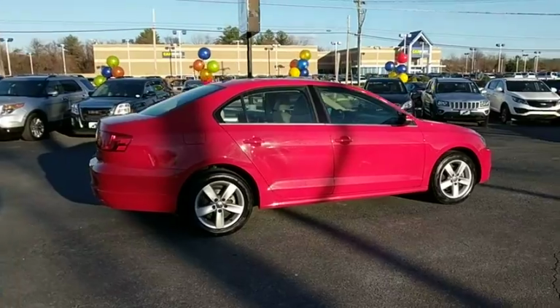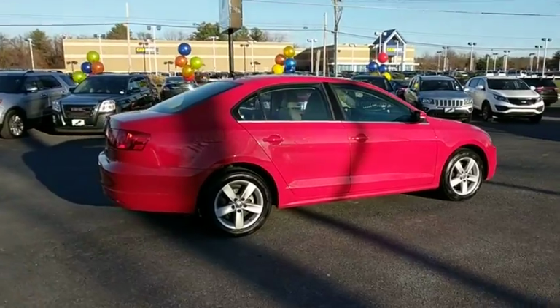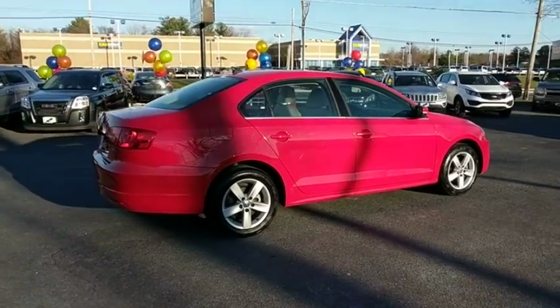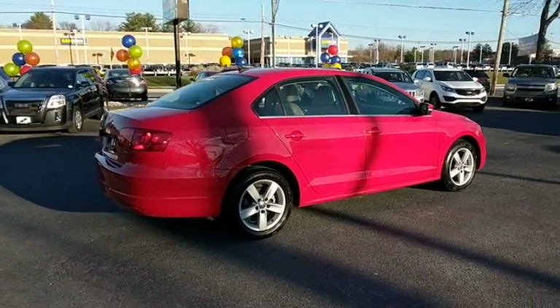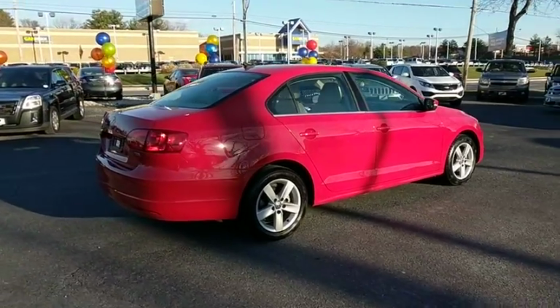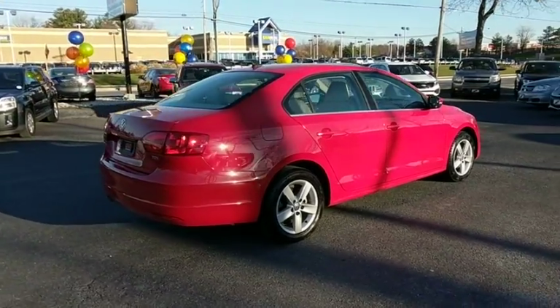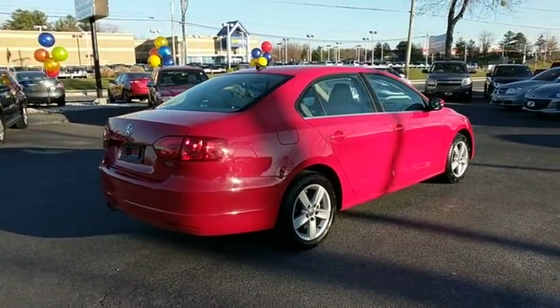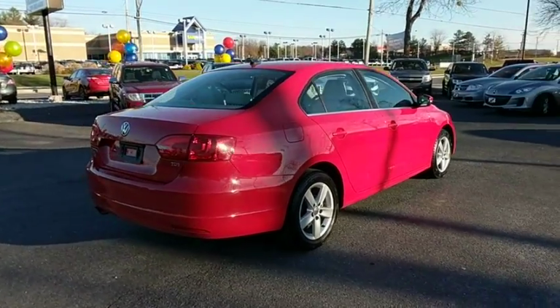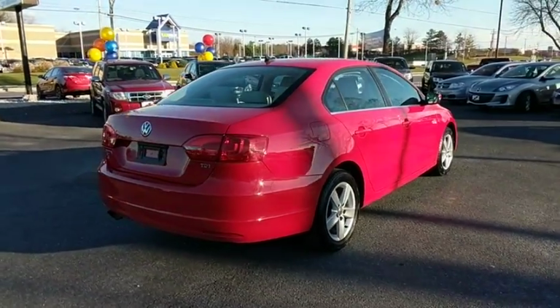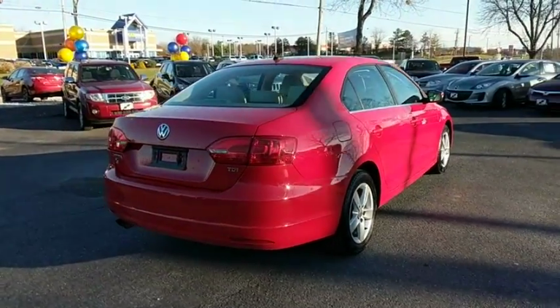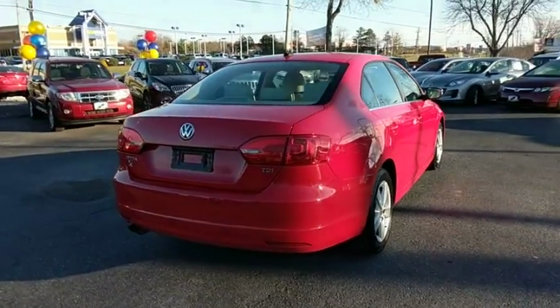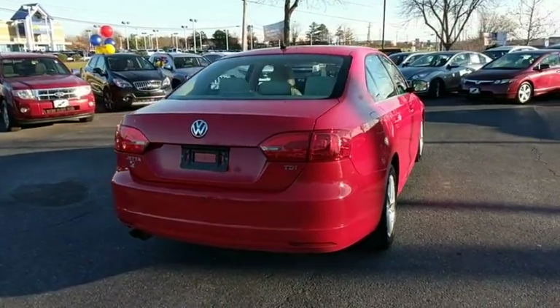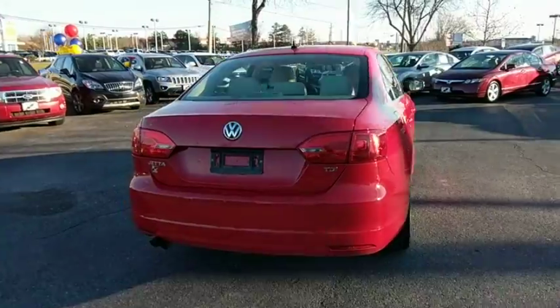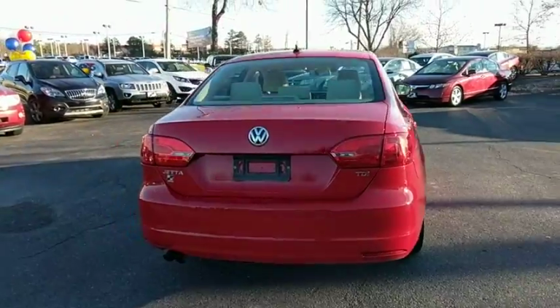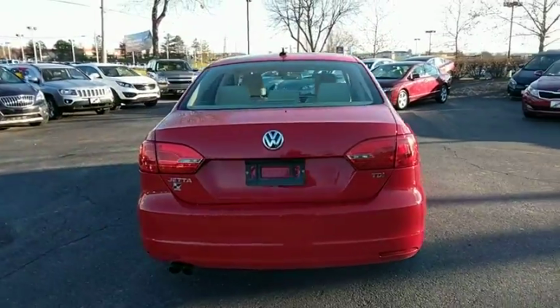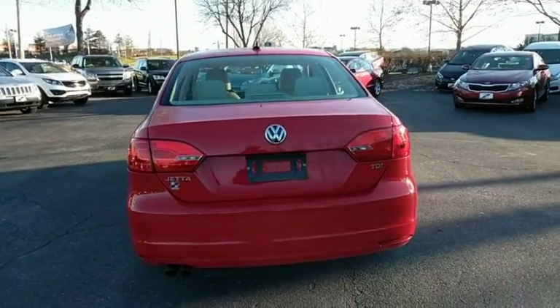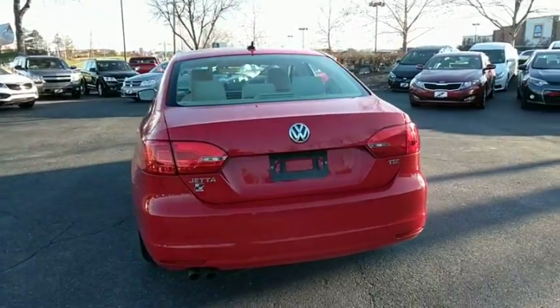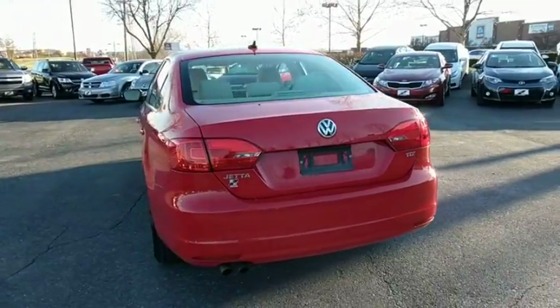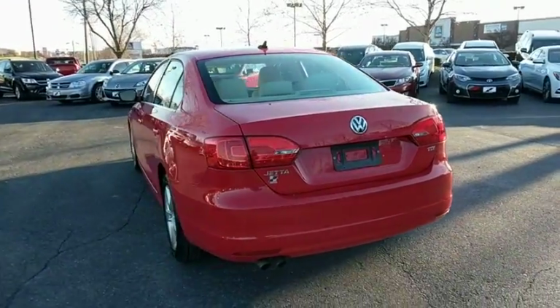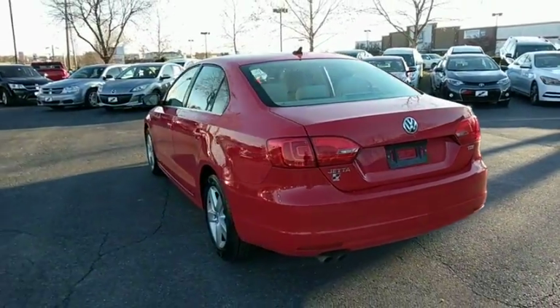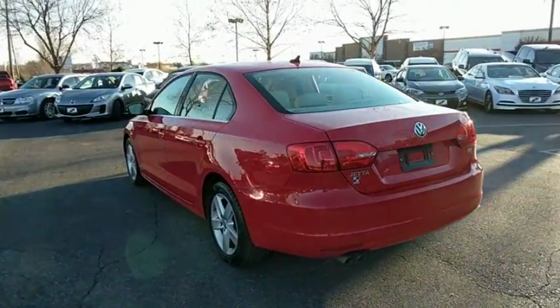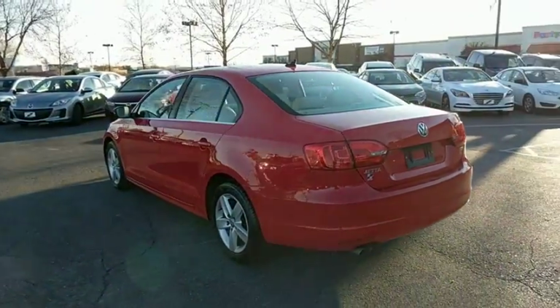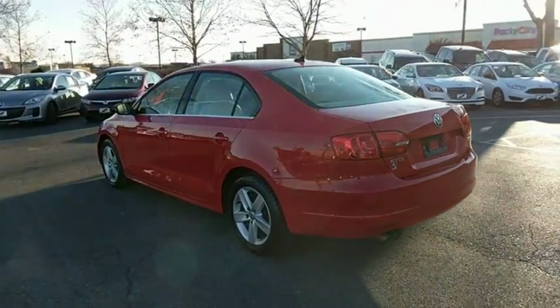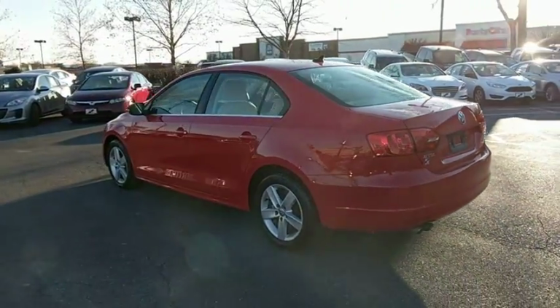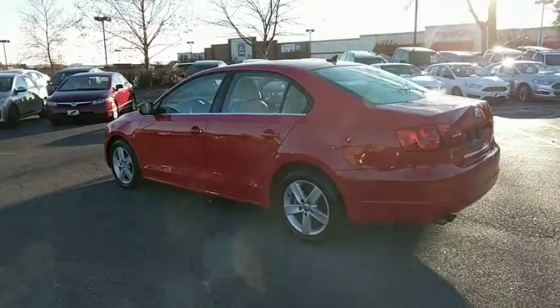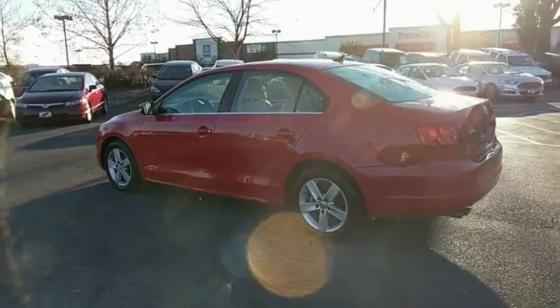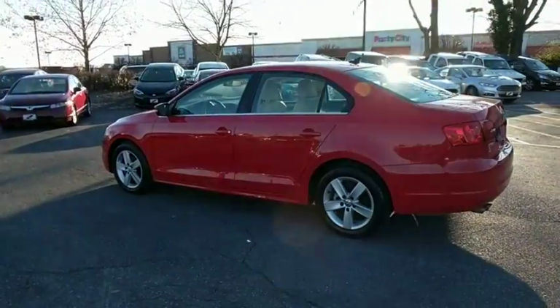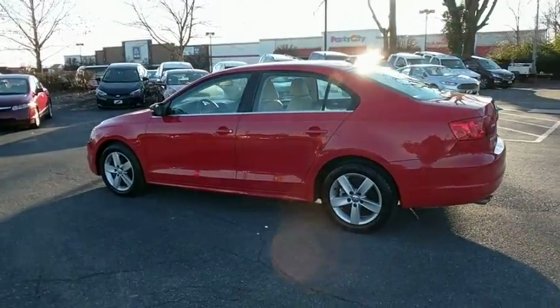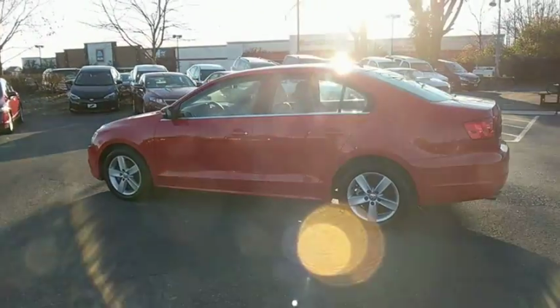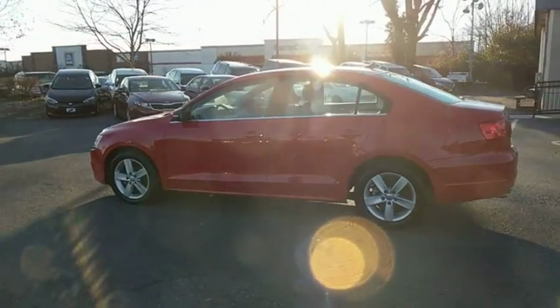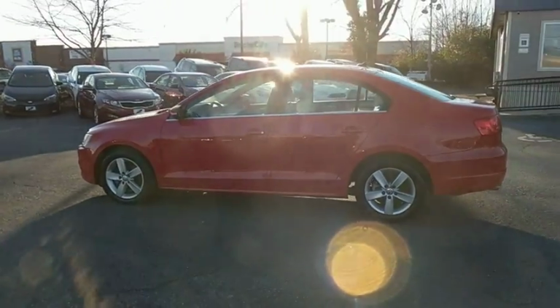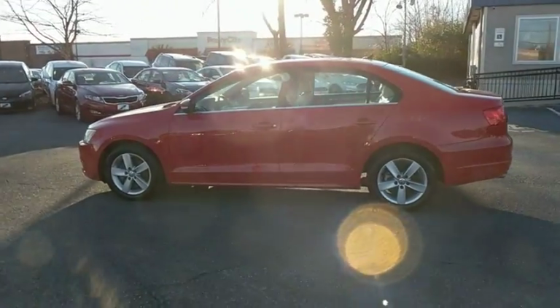Power passenger seats. Traction control. Leather-wrapped steering wheel. Dual airbags. Power steering. Alloy wheels. Four-wheel disc brakes. CD player. Power windows. Rear window defroster. Electronic stability control.